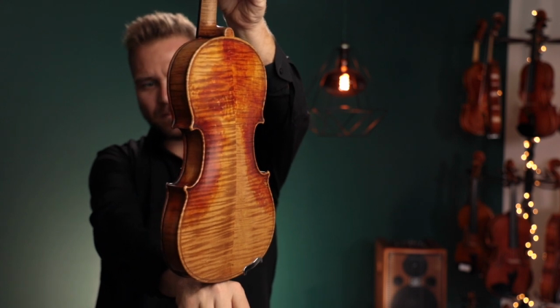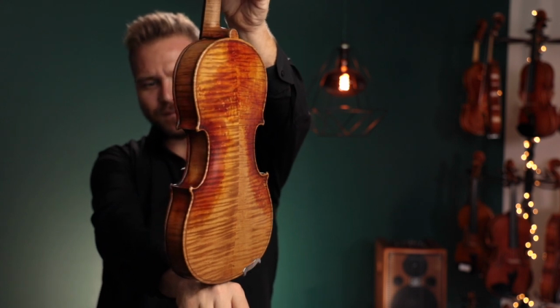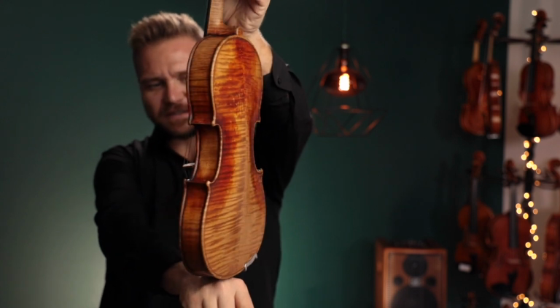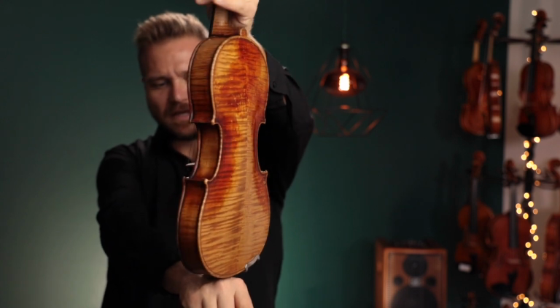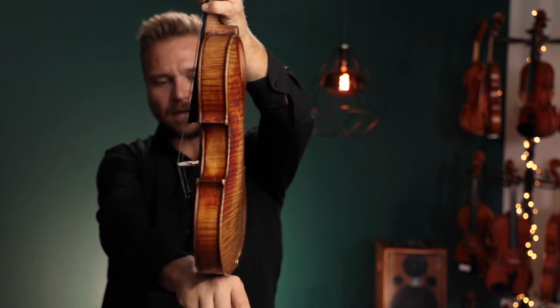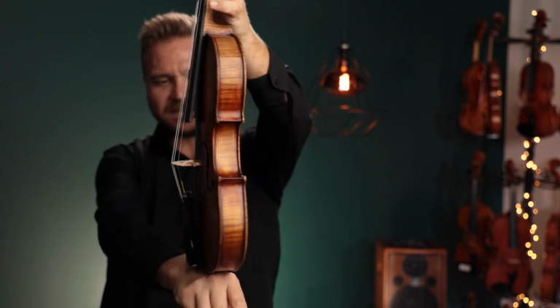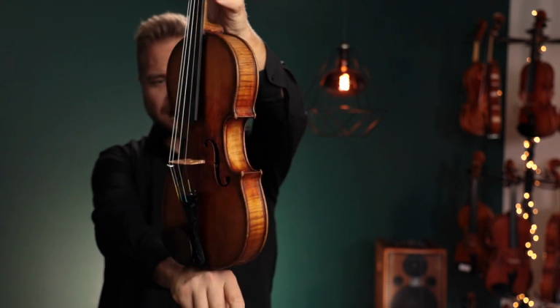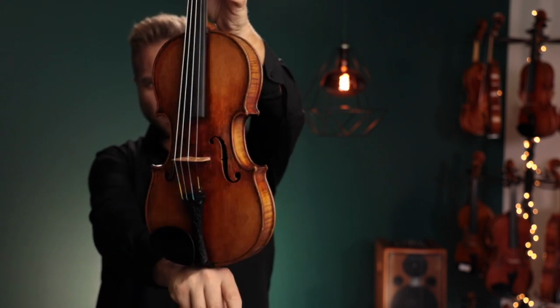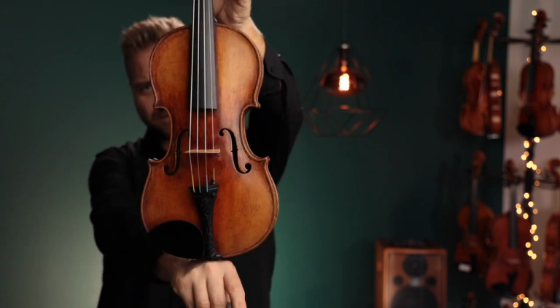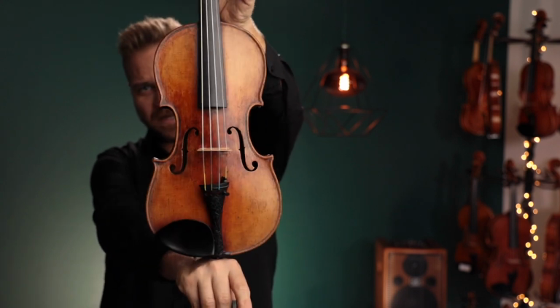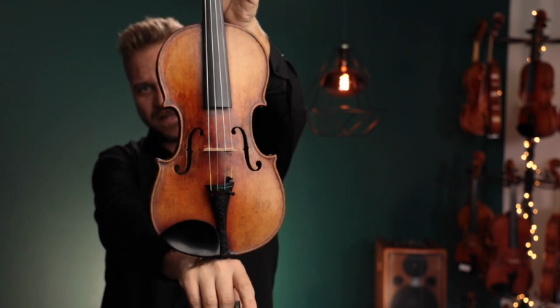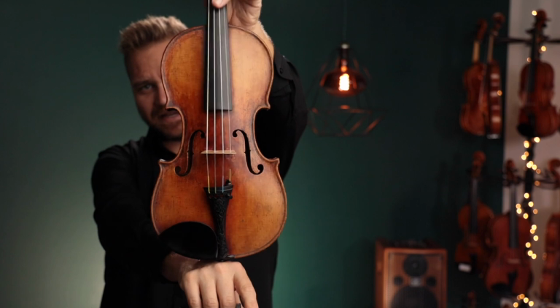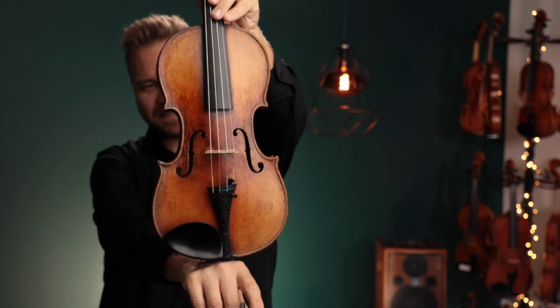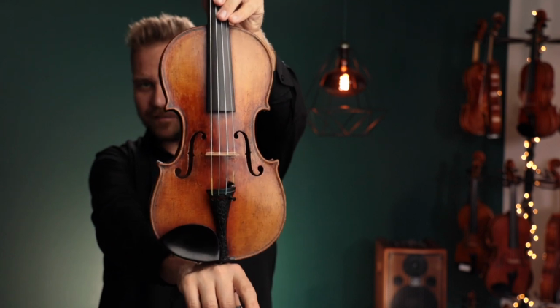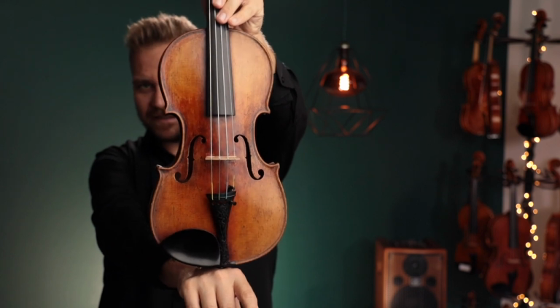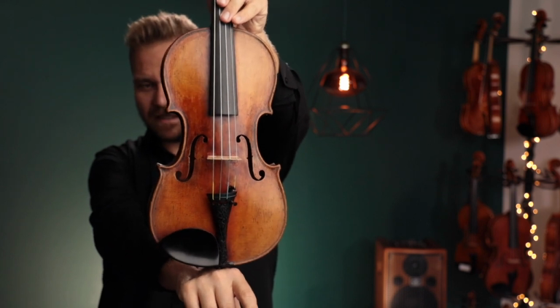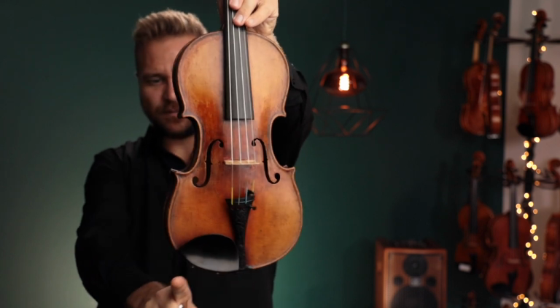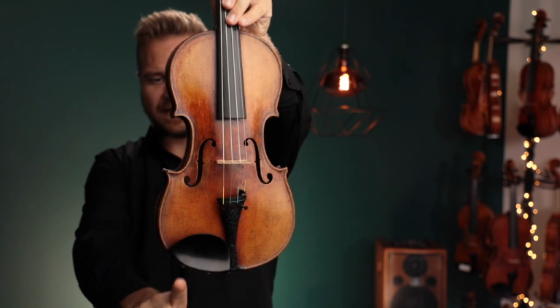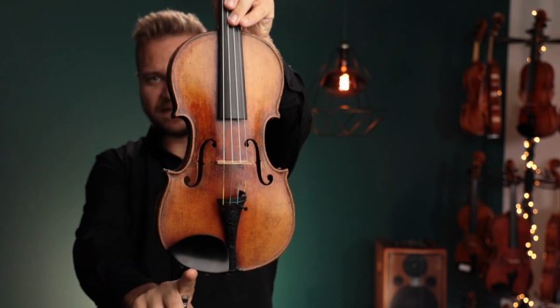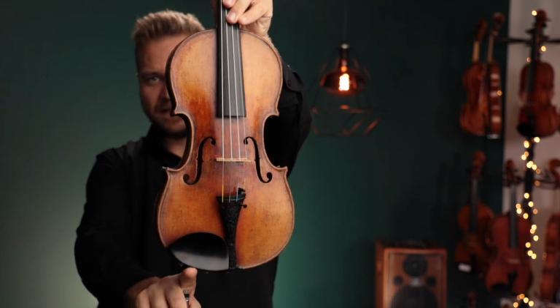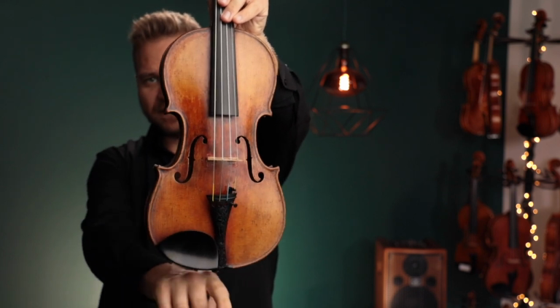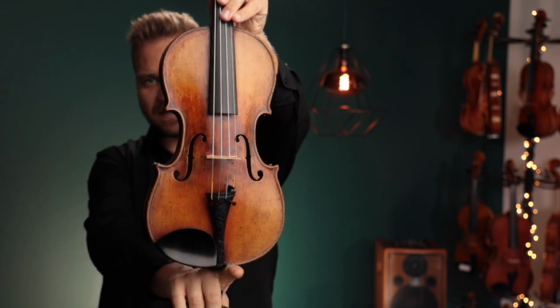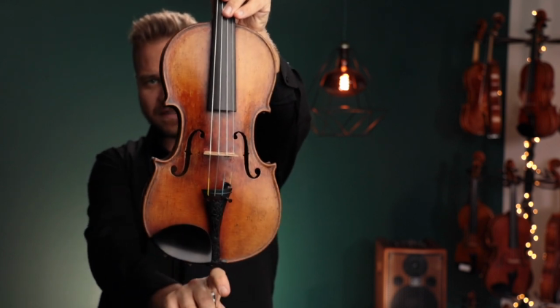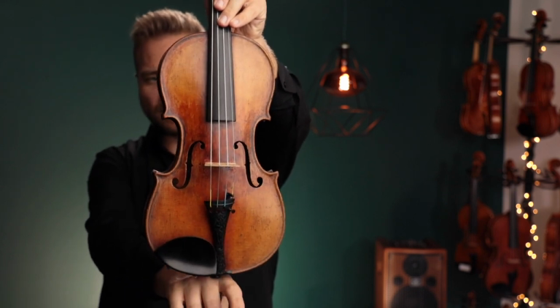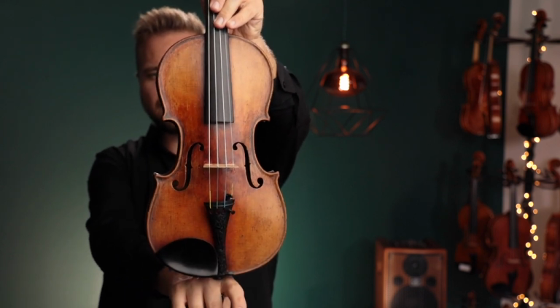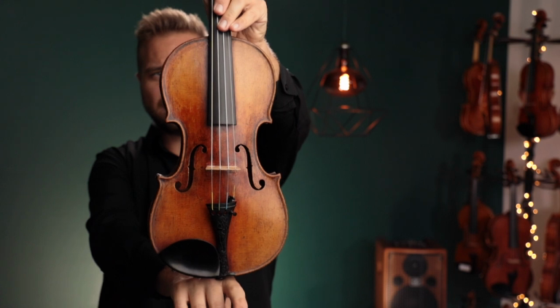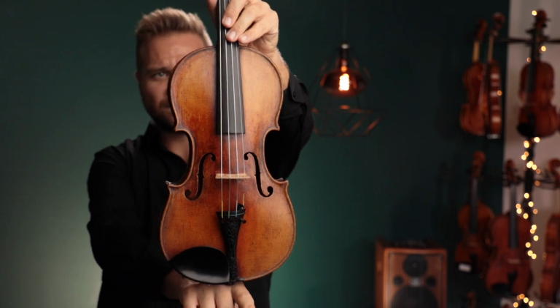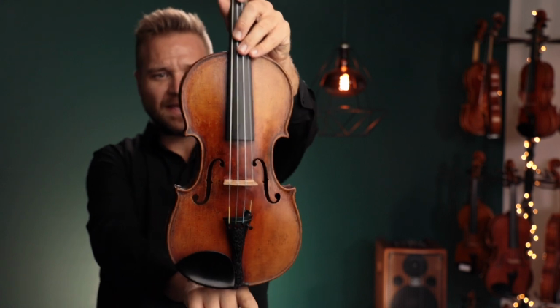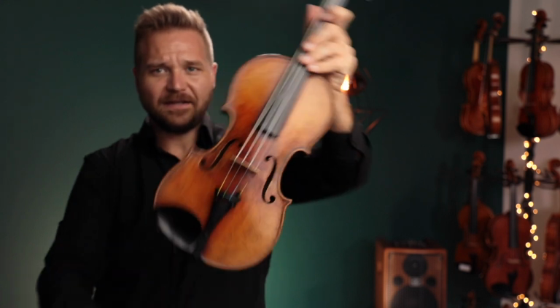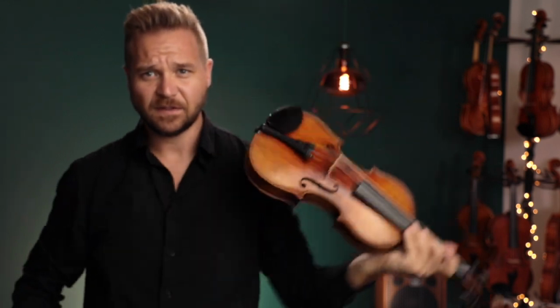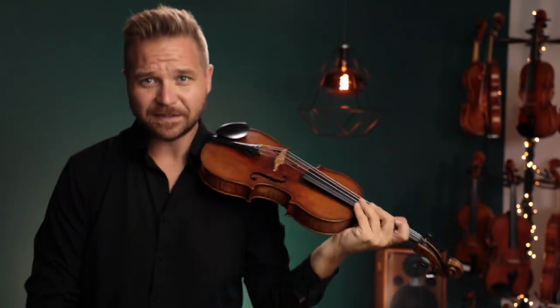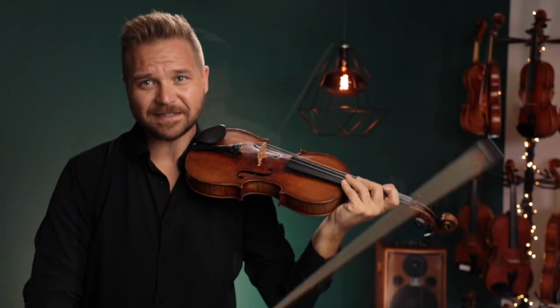I've got more information on our website. It has a very interesting tailpiece here, and so we put the side-mounted chin rest on it so you can see the whole tailpiece. Here's what it sounds like.